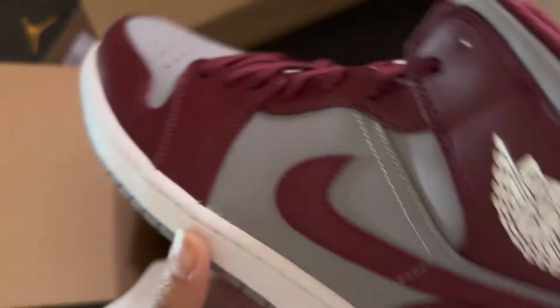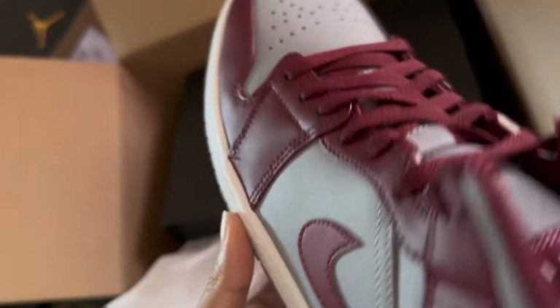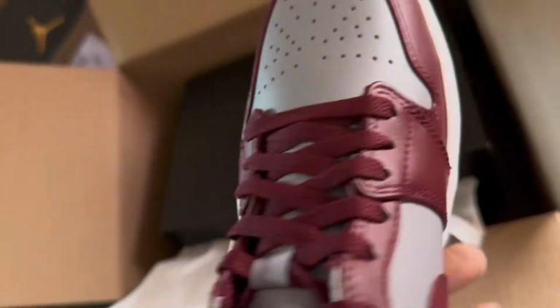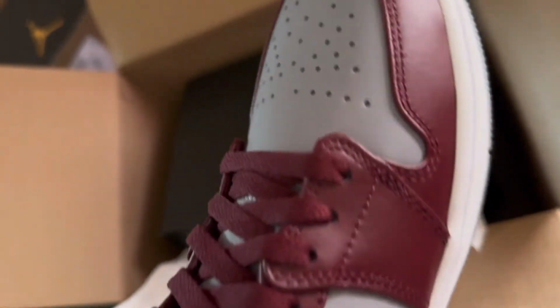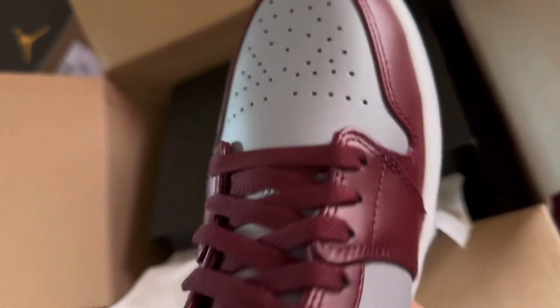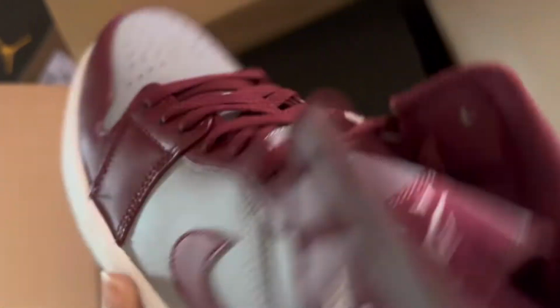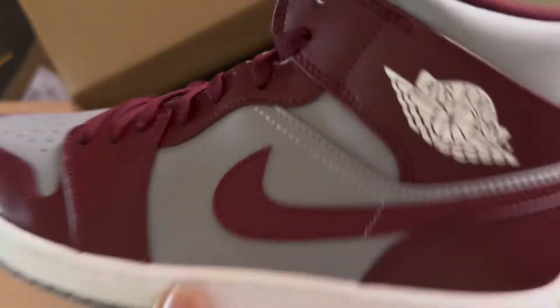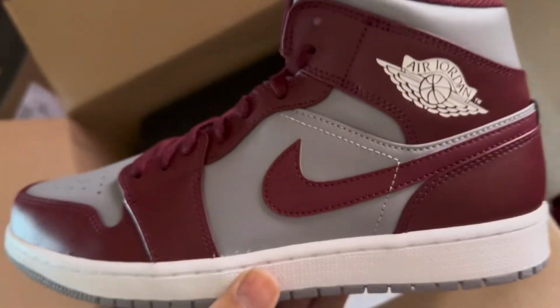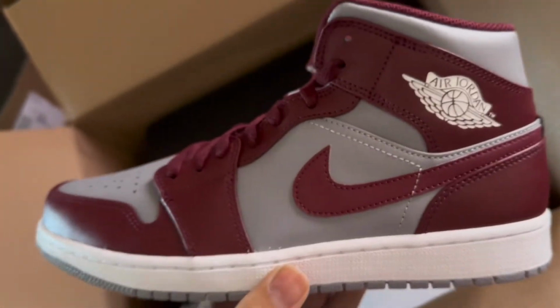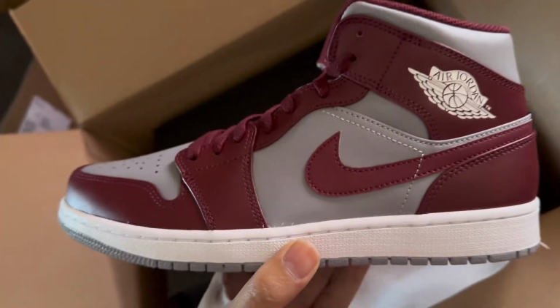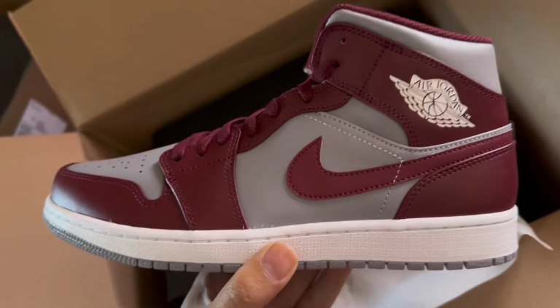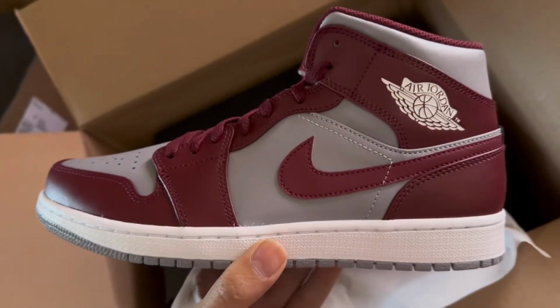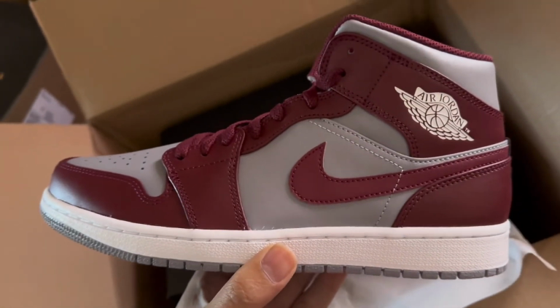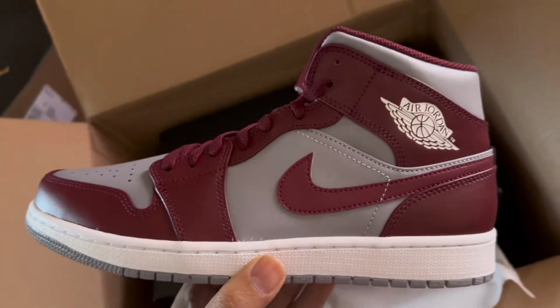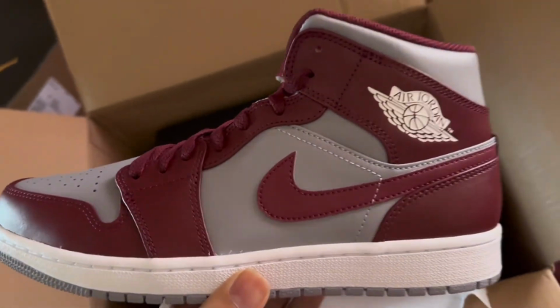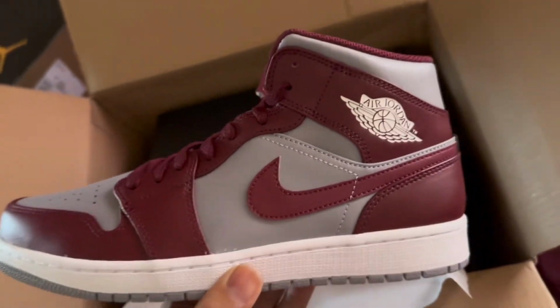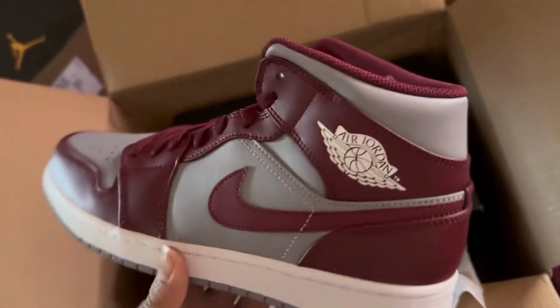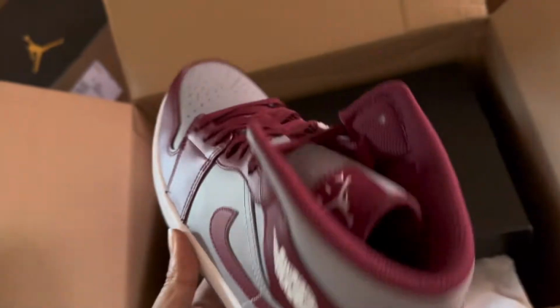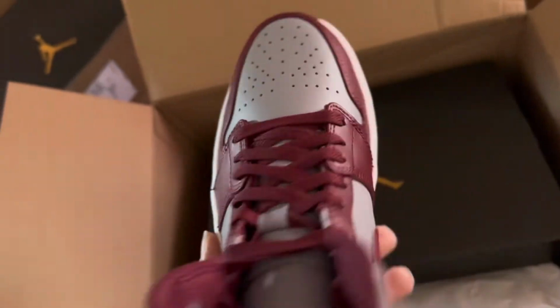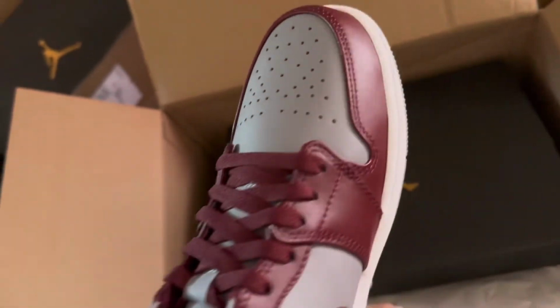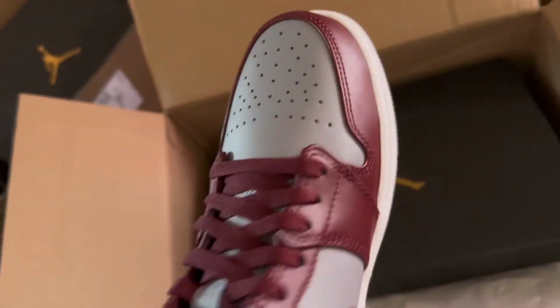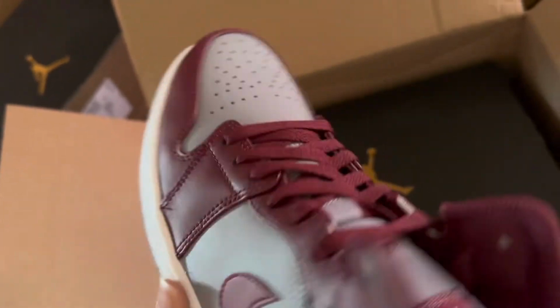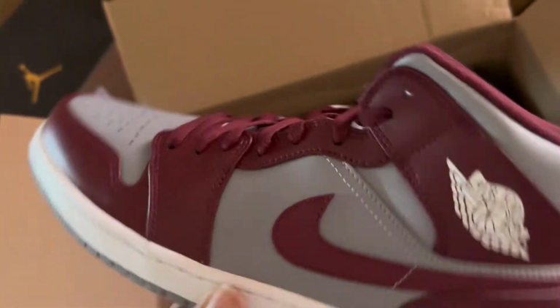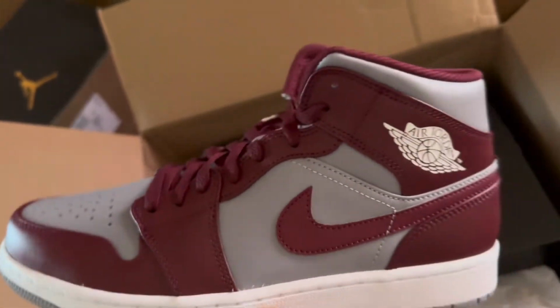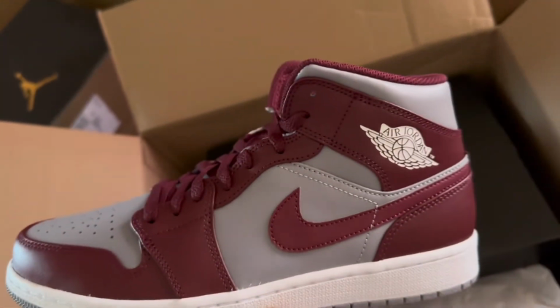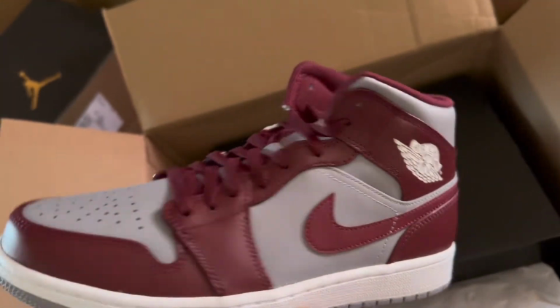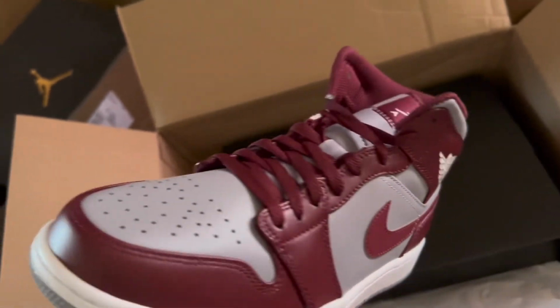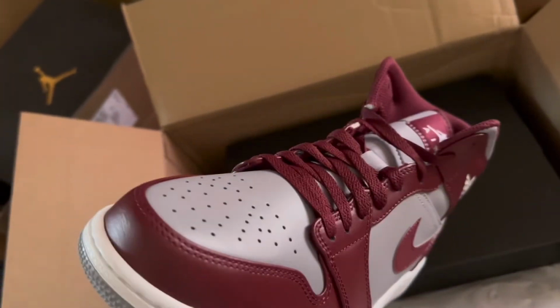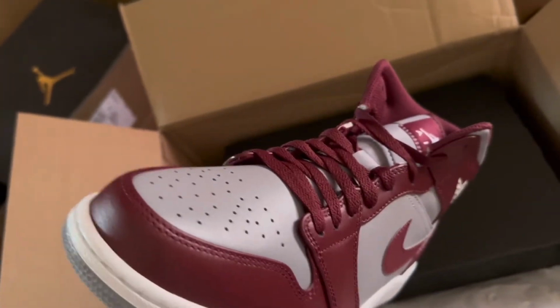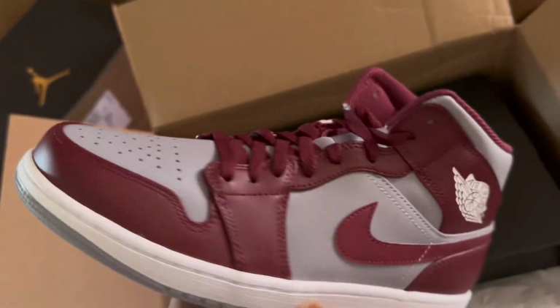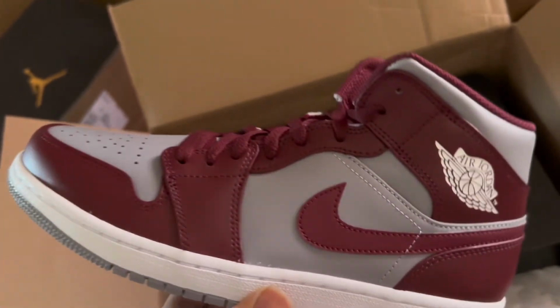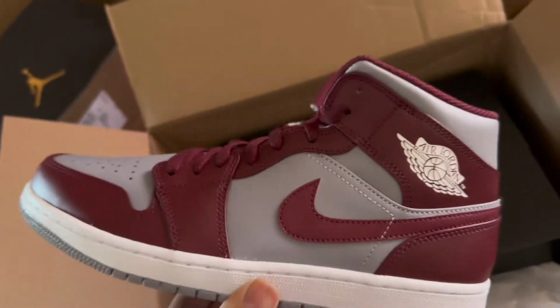Killed it with these Jordans — killed it with this colorway. I love this colorway. Burgundy is one of my favorite colors, so I love these Jordans. I'm glad I got them before they sold out.